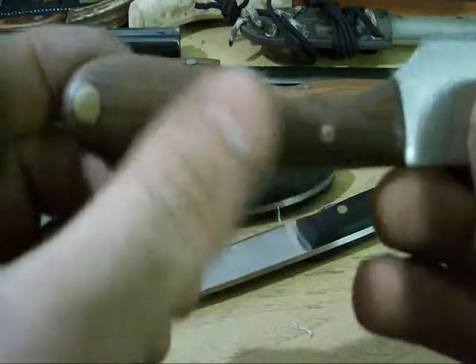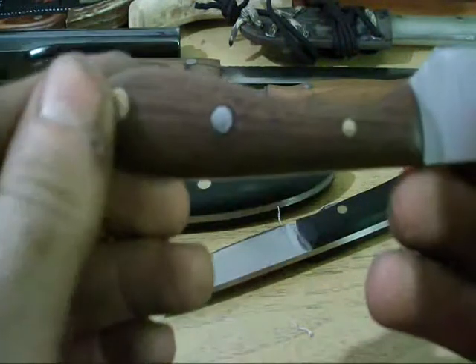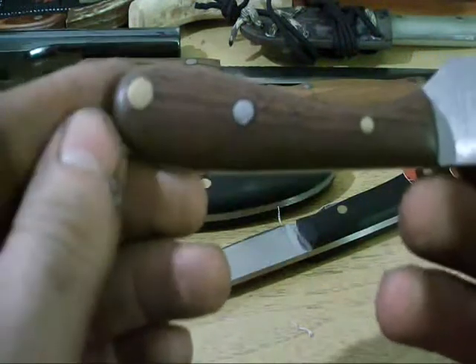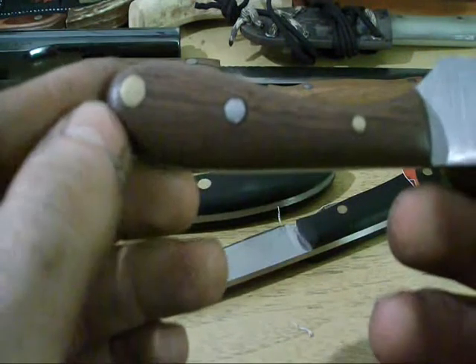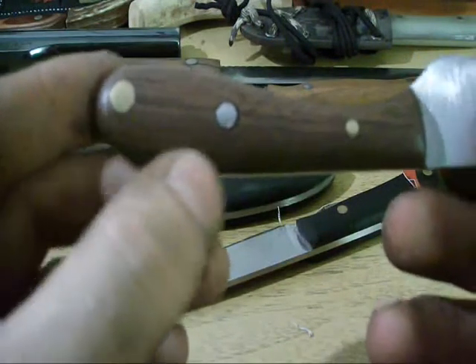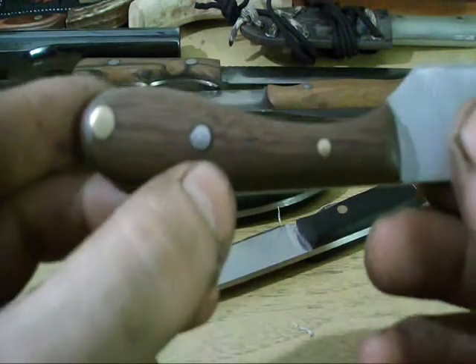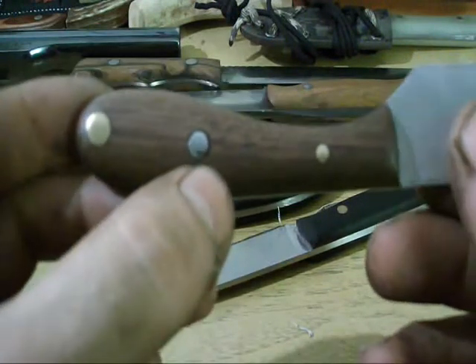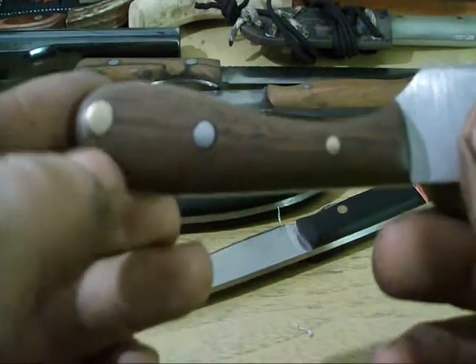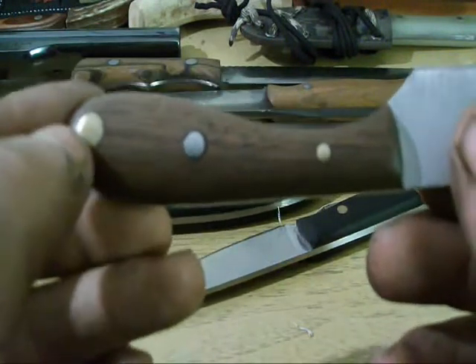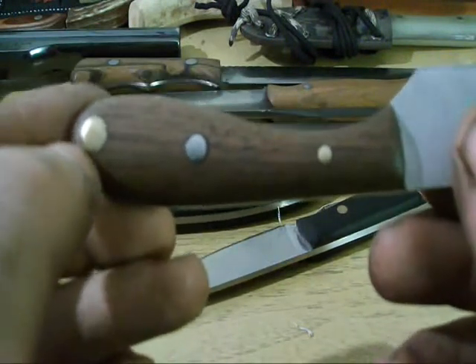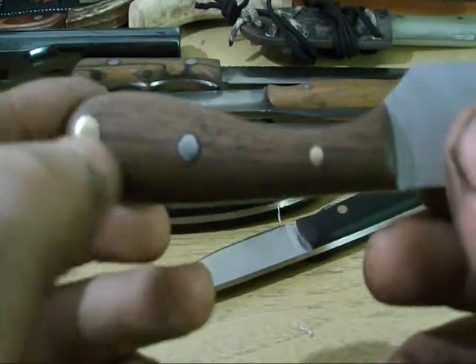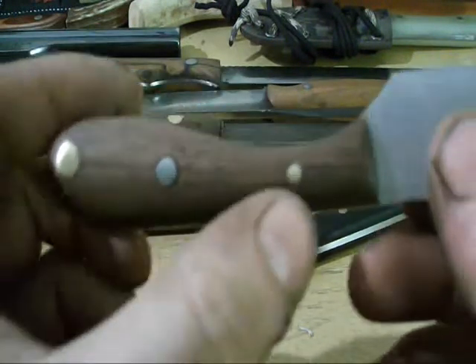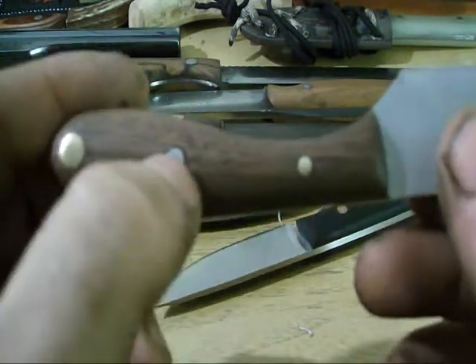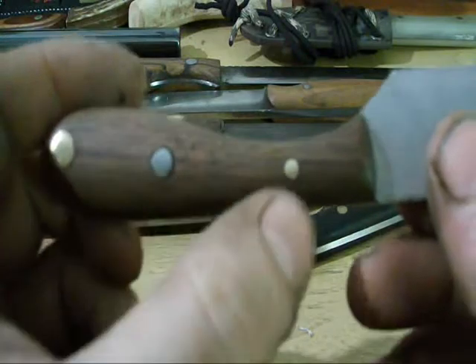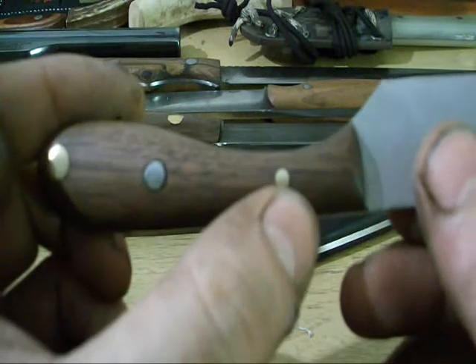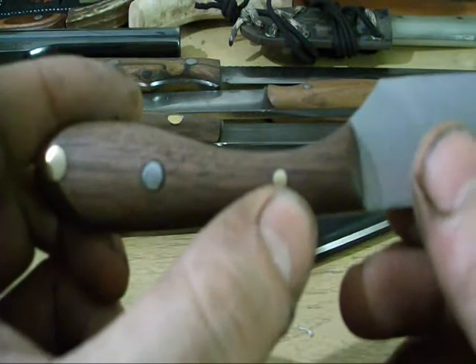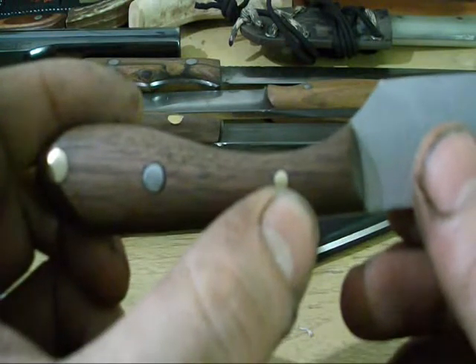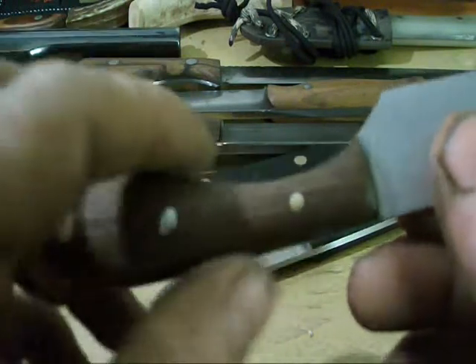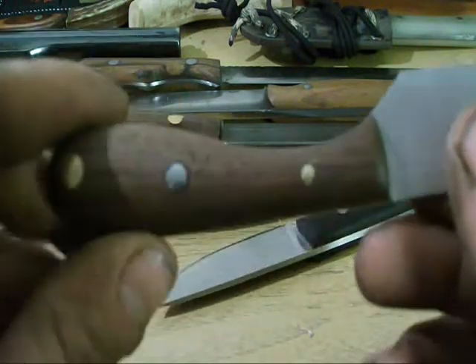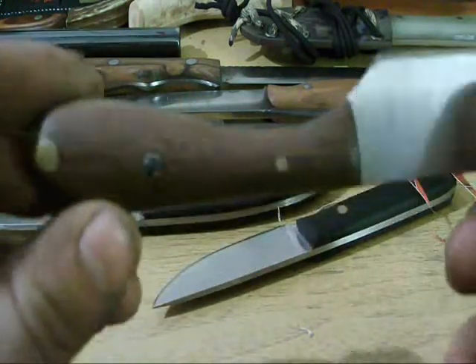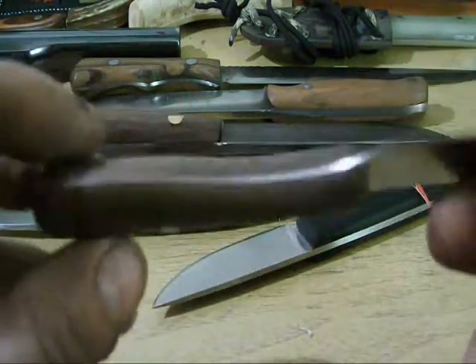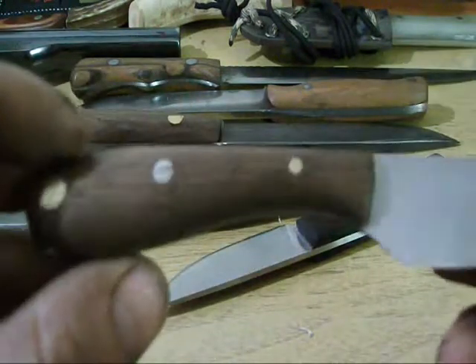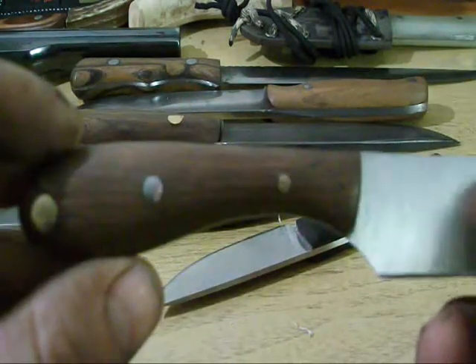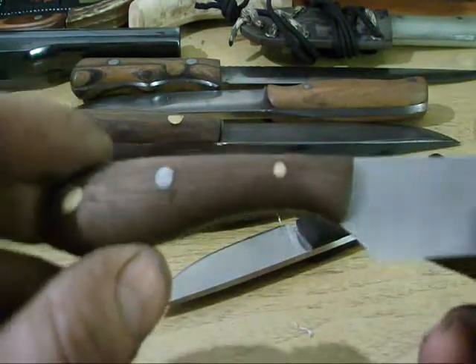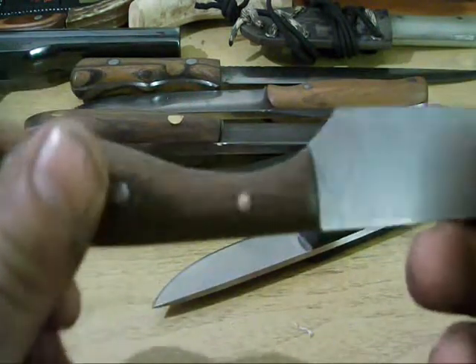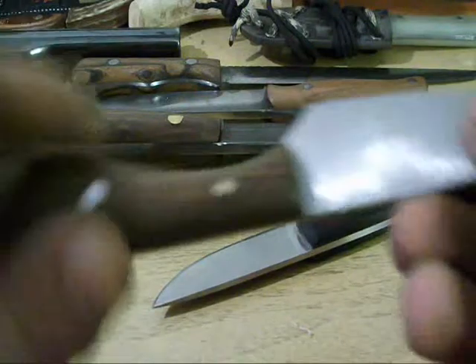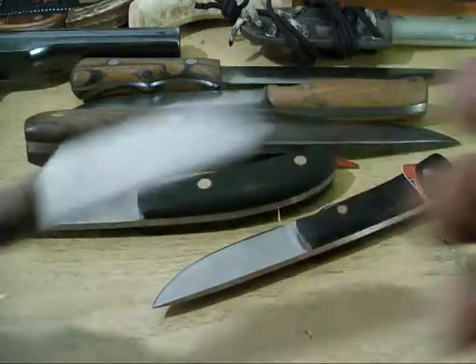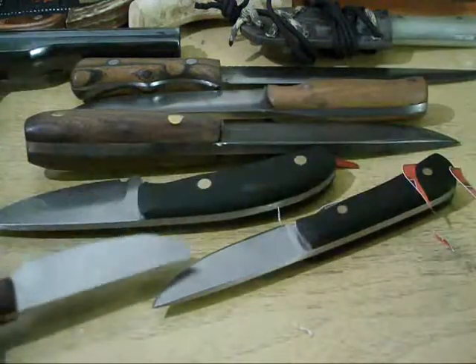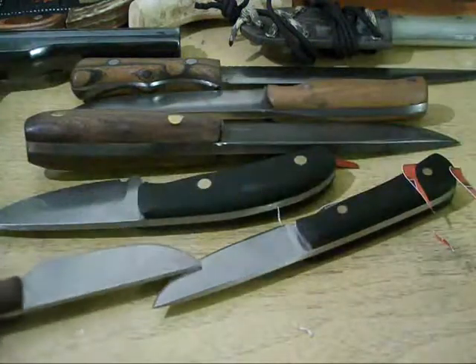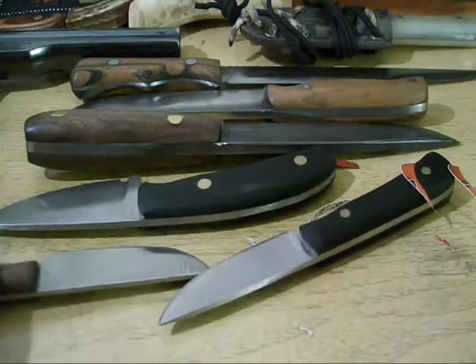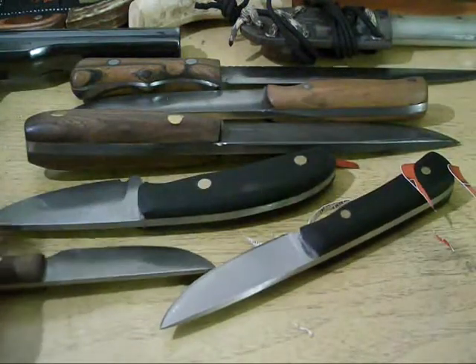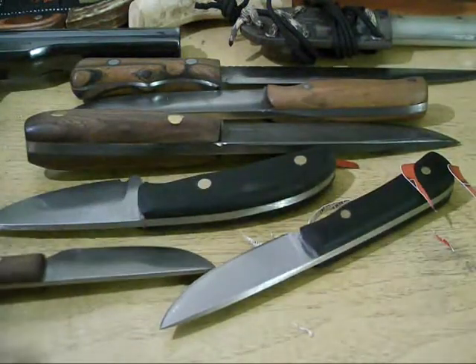Three different size pins — one is steel, quarter inch brass, three-sixteenths, and eighth inch brass. Black walnut handle. Very nice, very sharp.